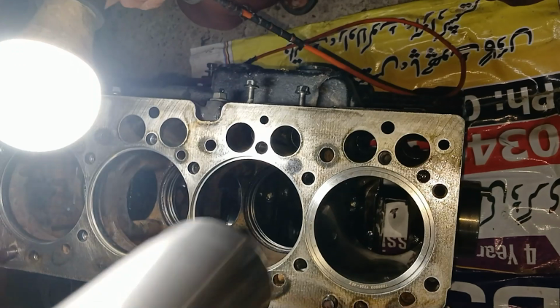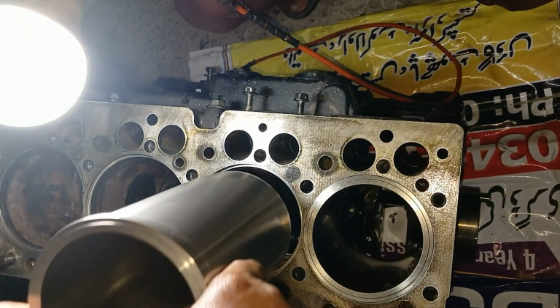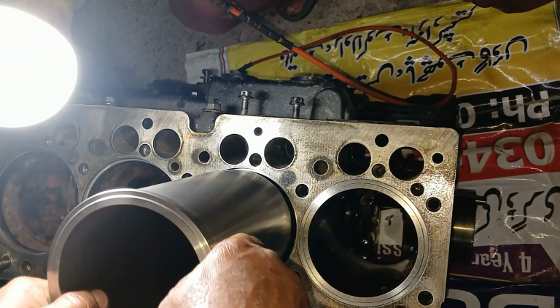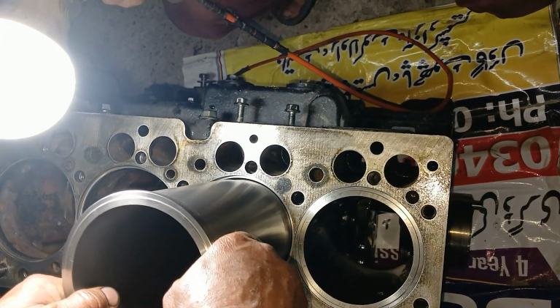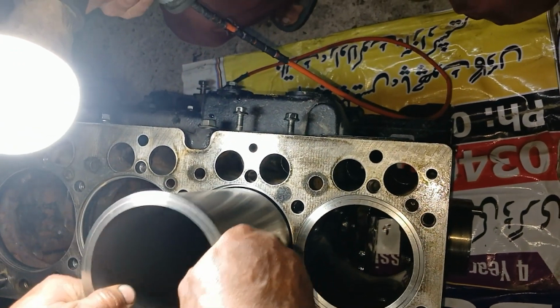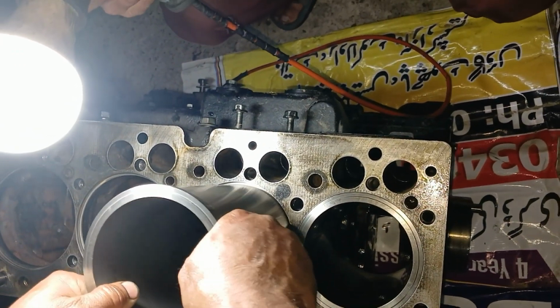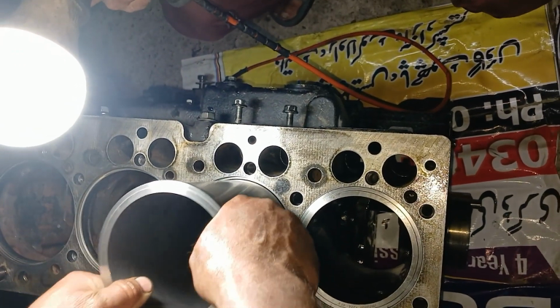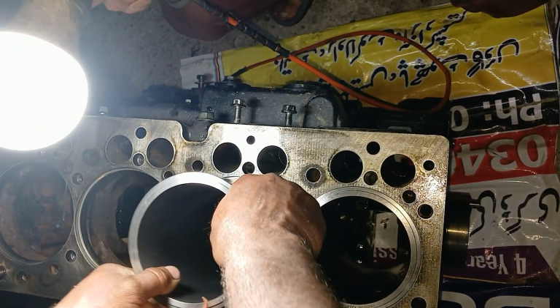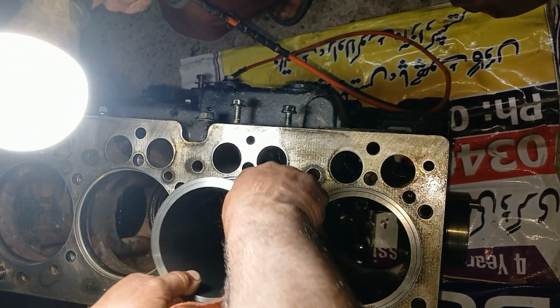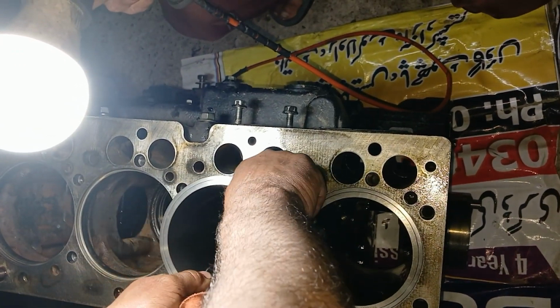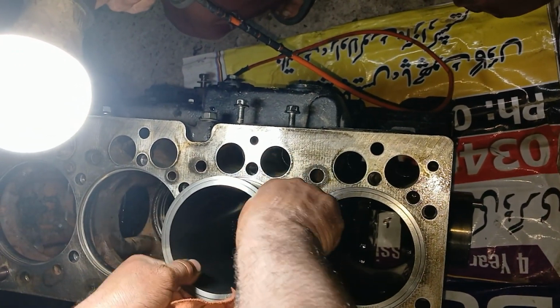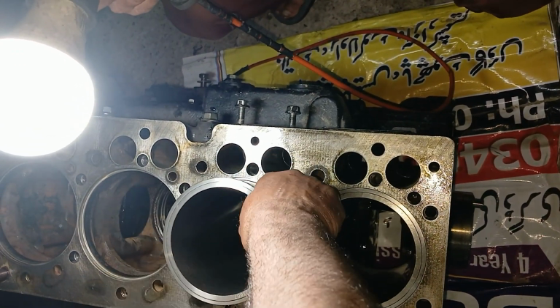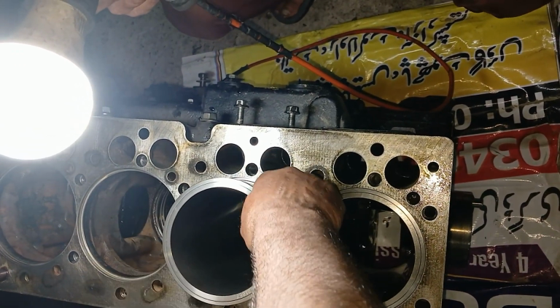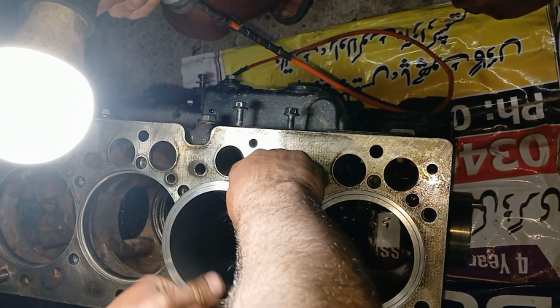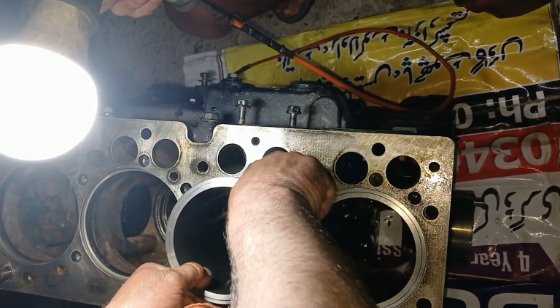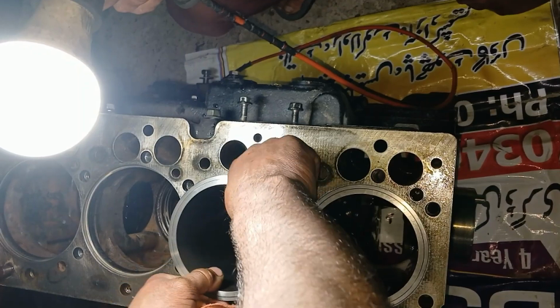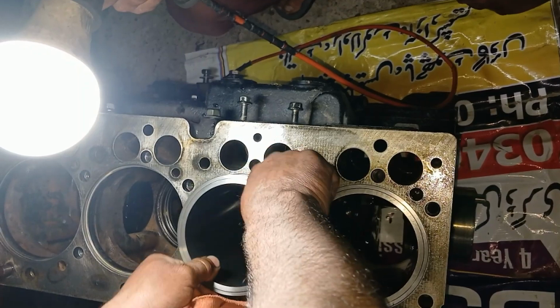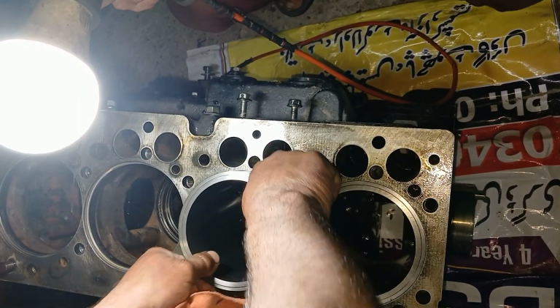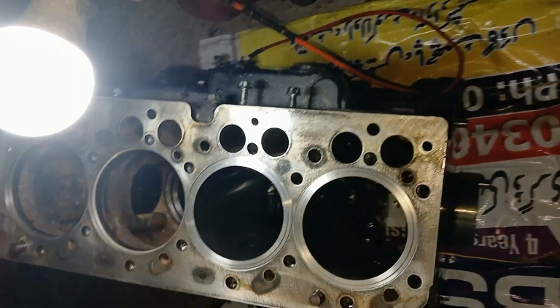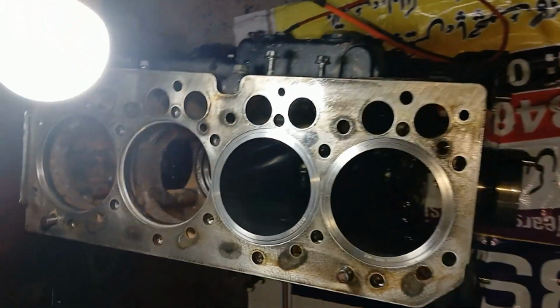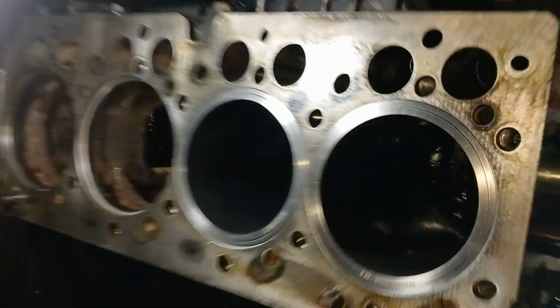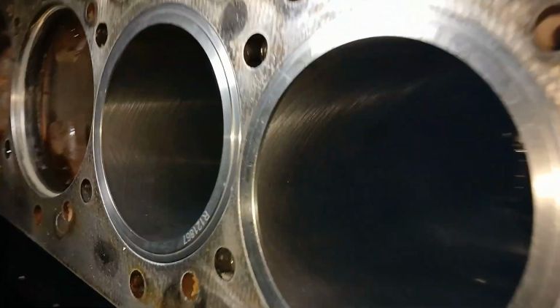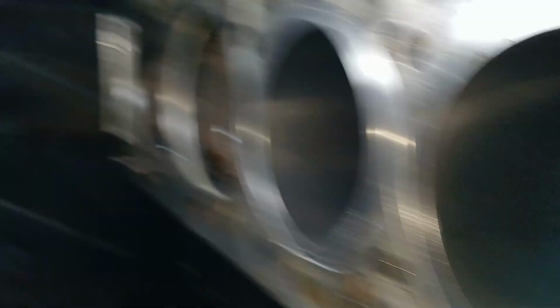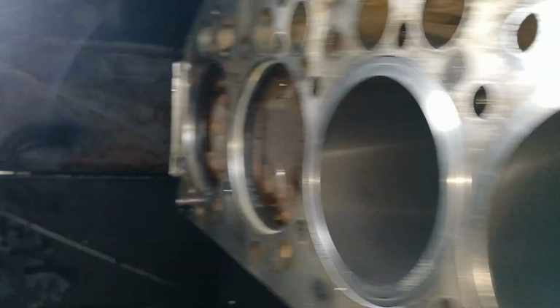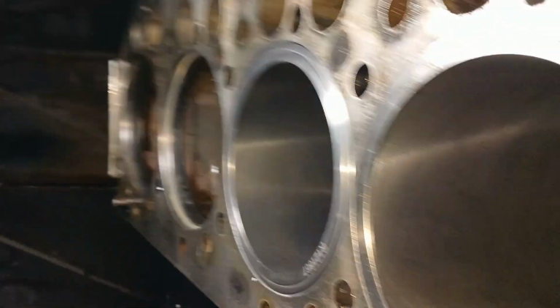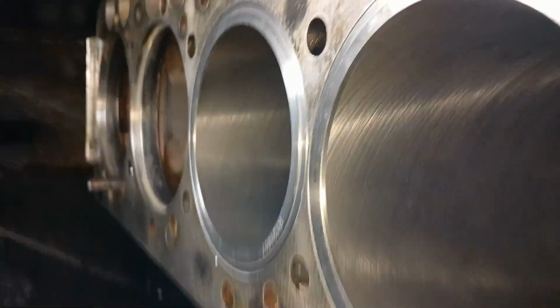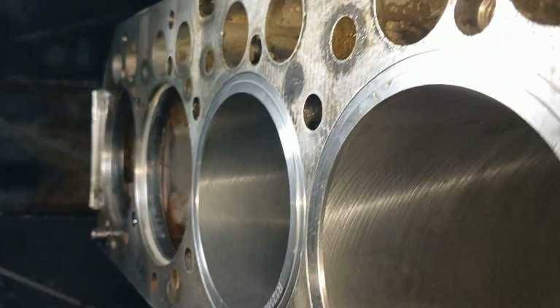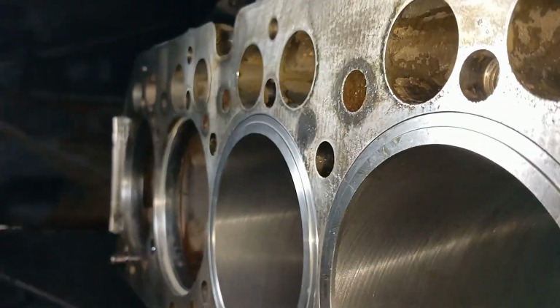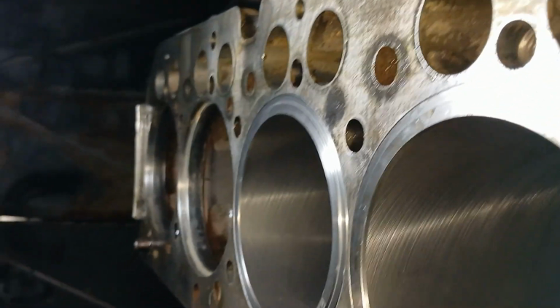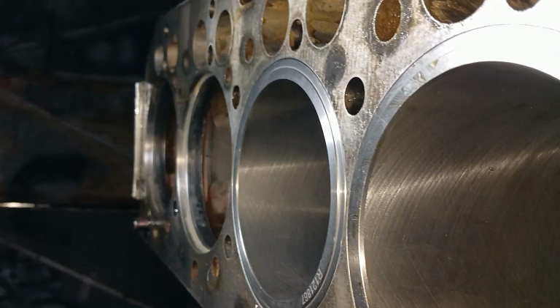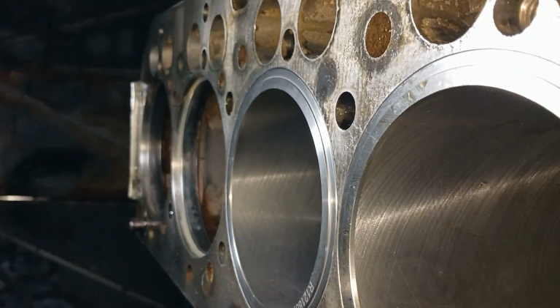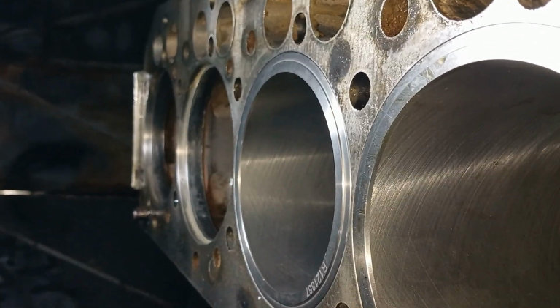Hello friends, welcome to my channel Technical Education to solve technical problems. In this video we are installing the liner in the cylinder block of John Deere 4045 four-cylinder engine.